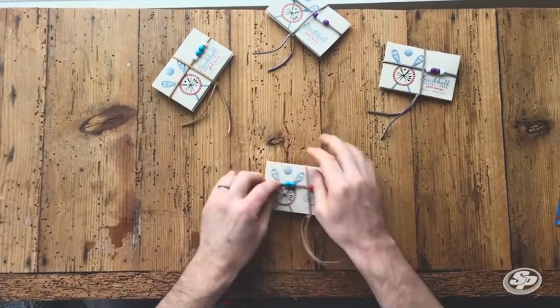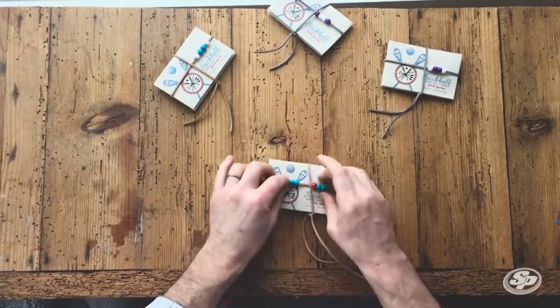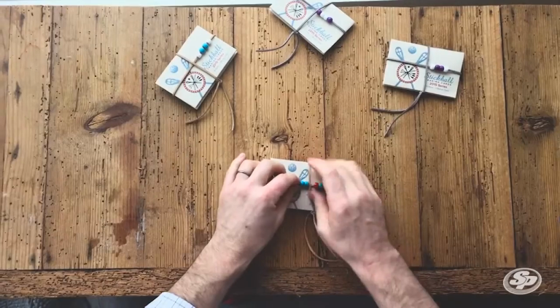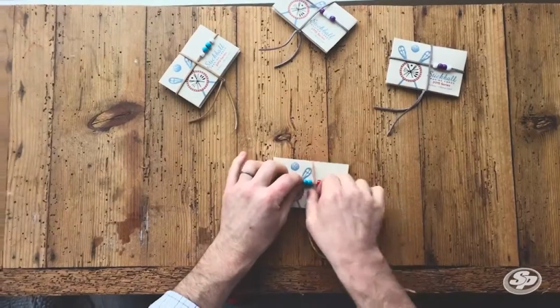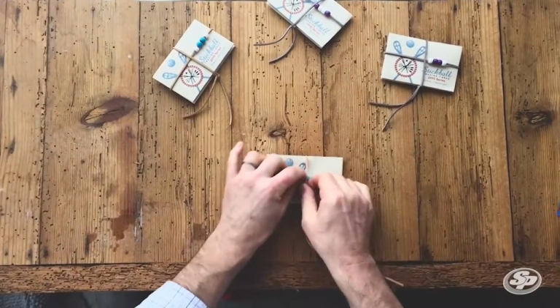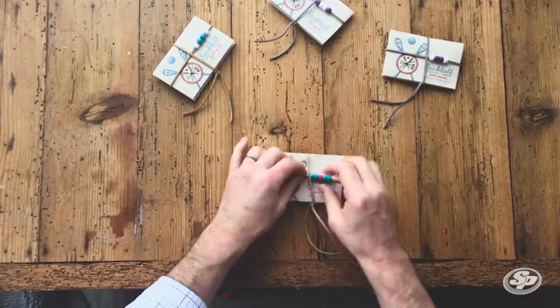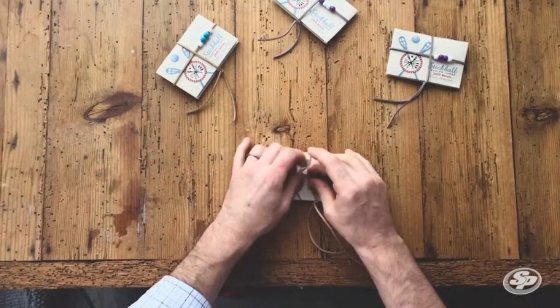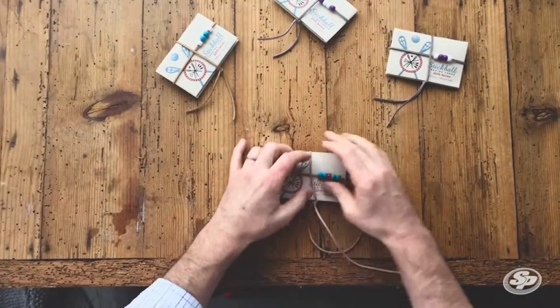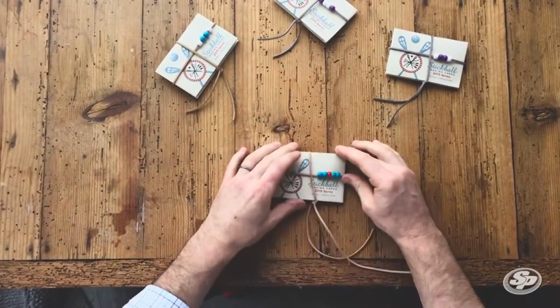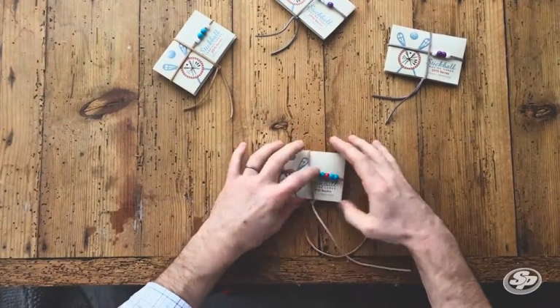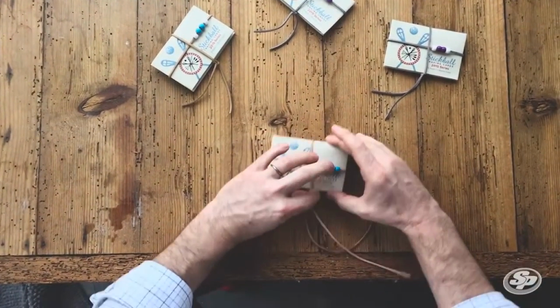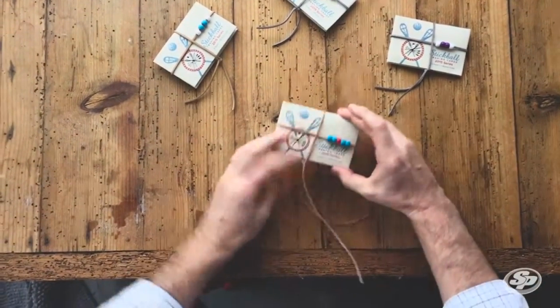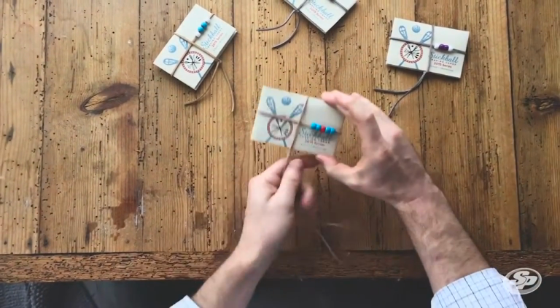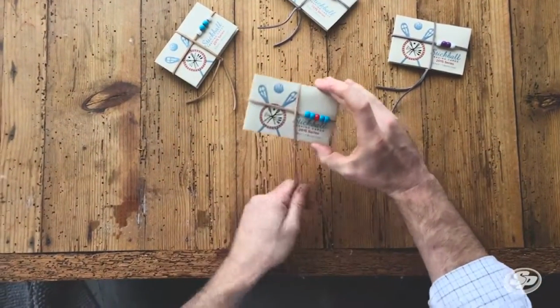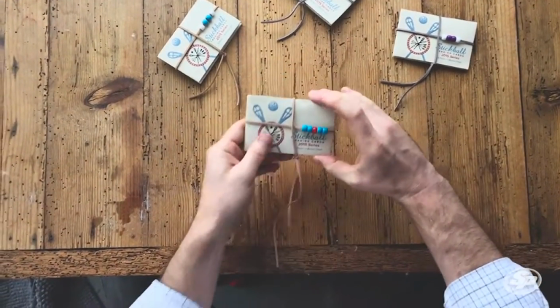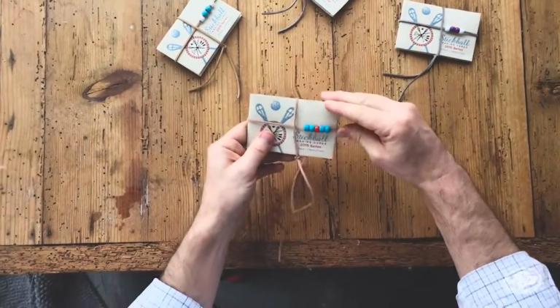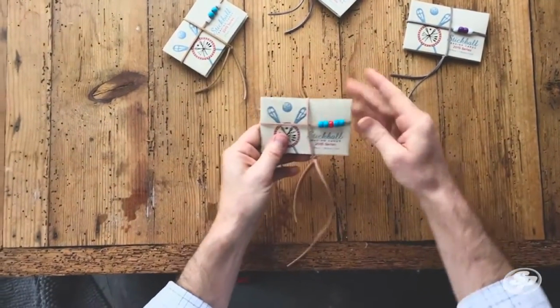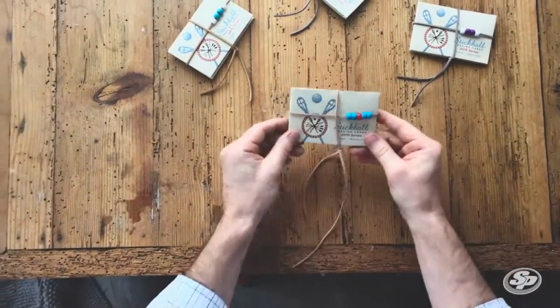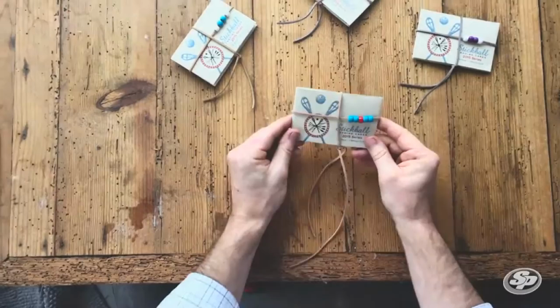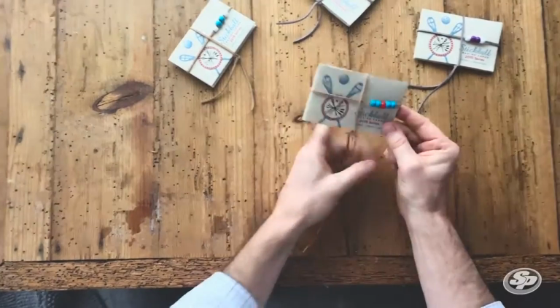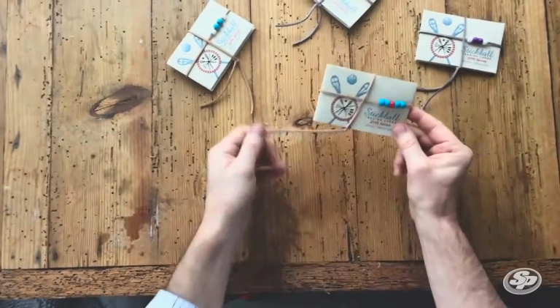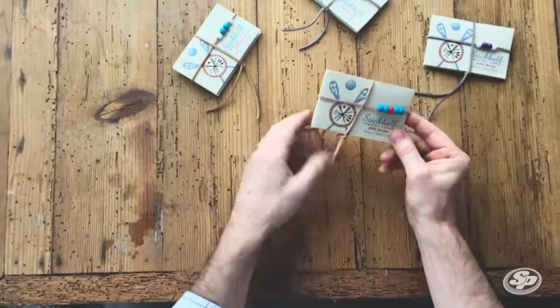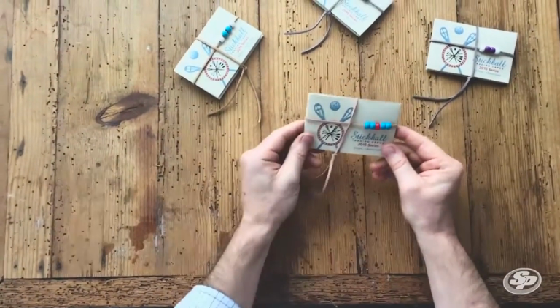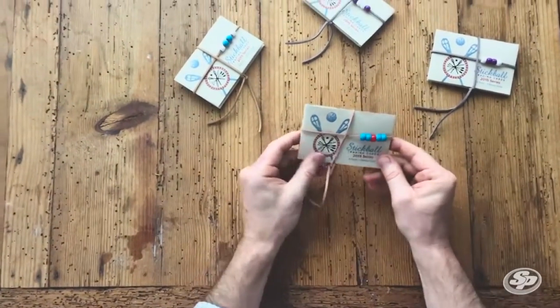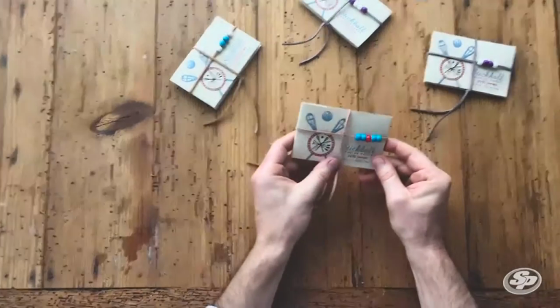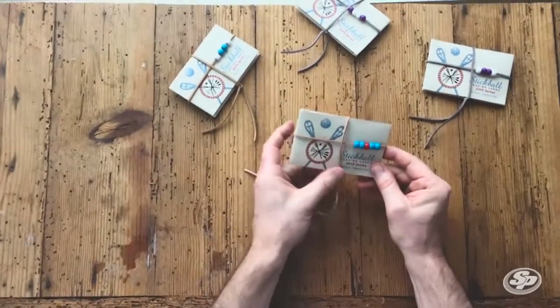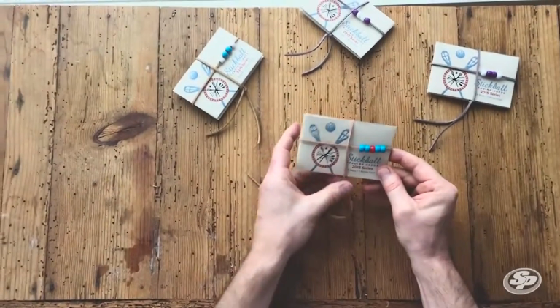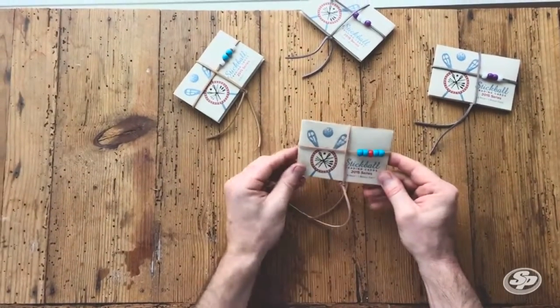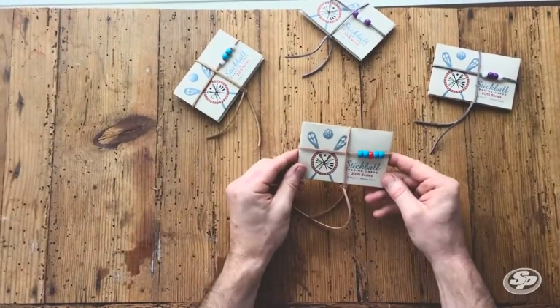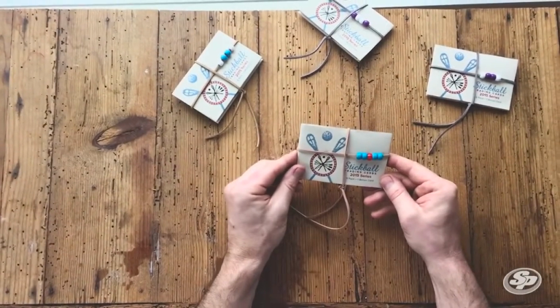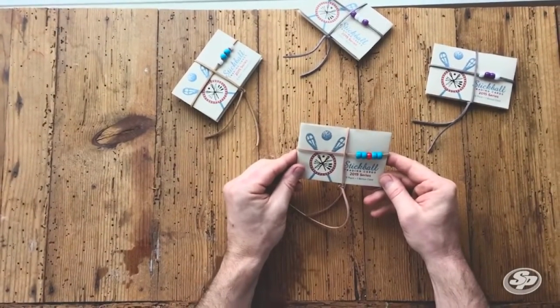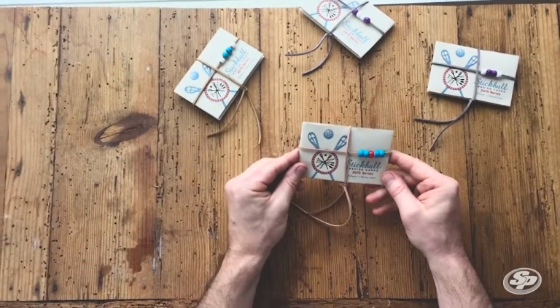Get our beads in the right spot. Pretty easy. Hope you guys enjoyed this video. Thanks, bye-bye.